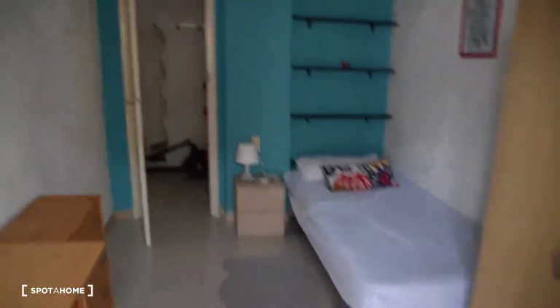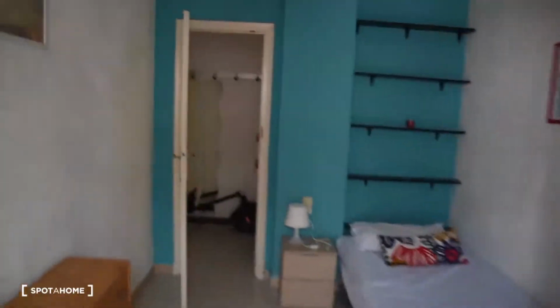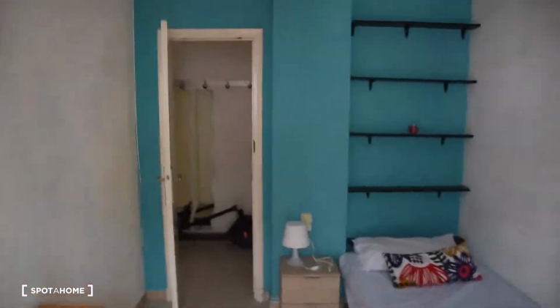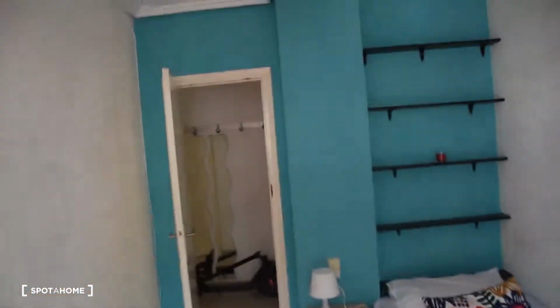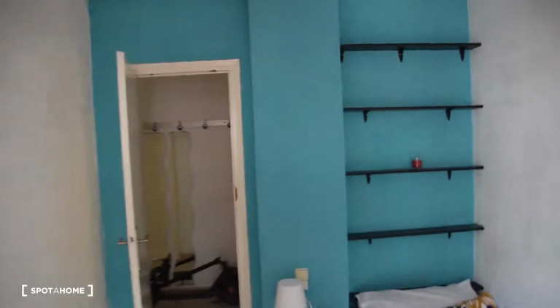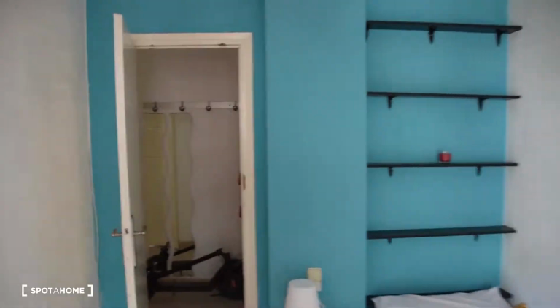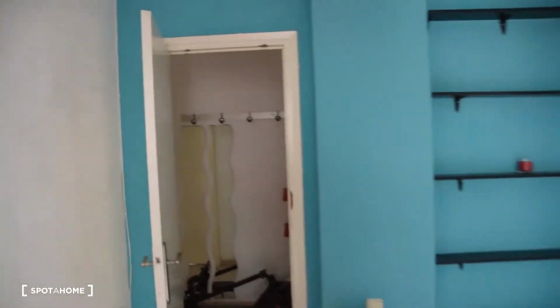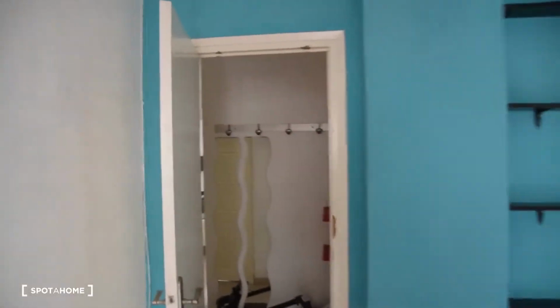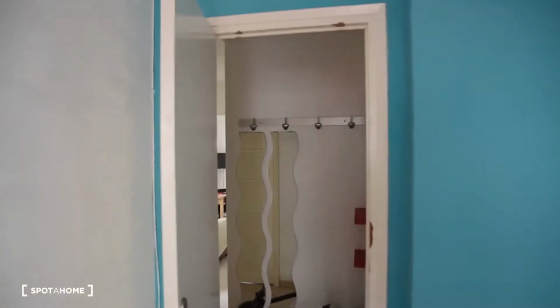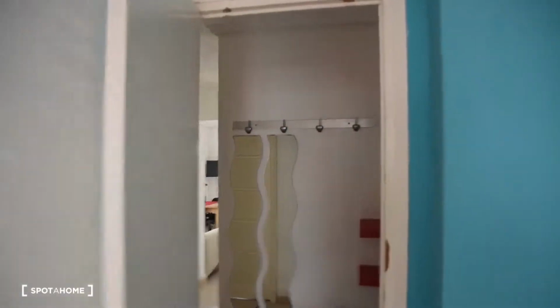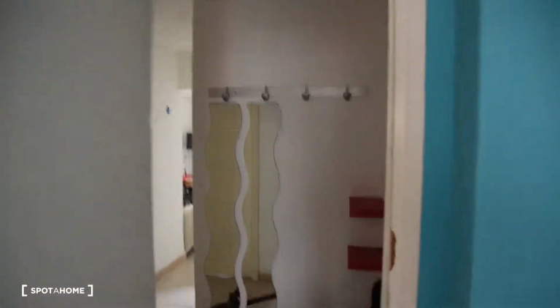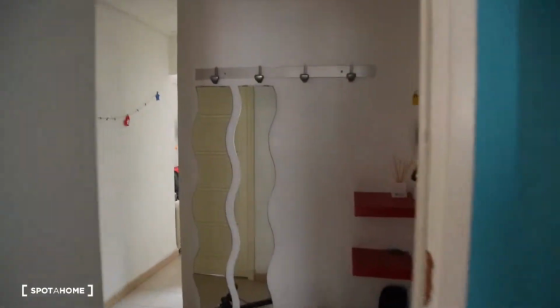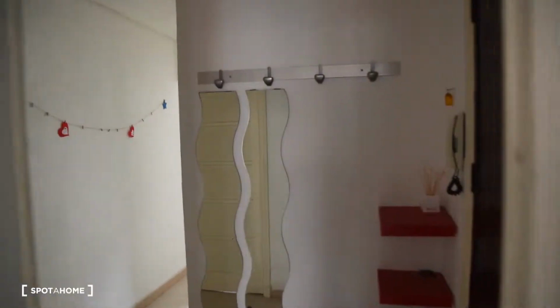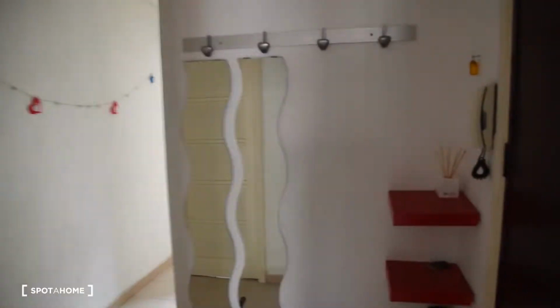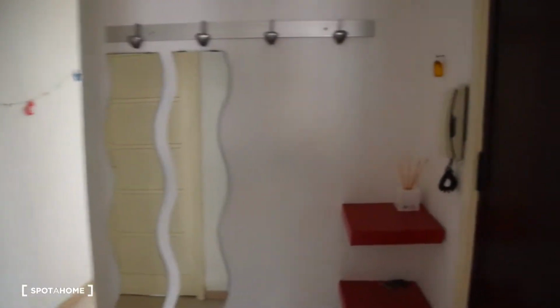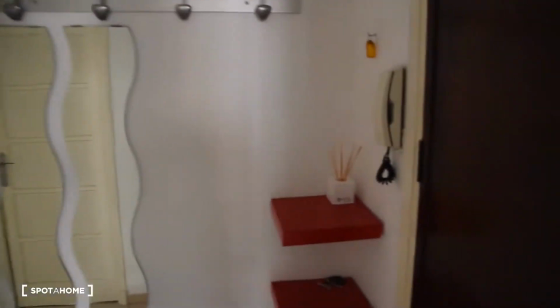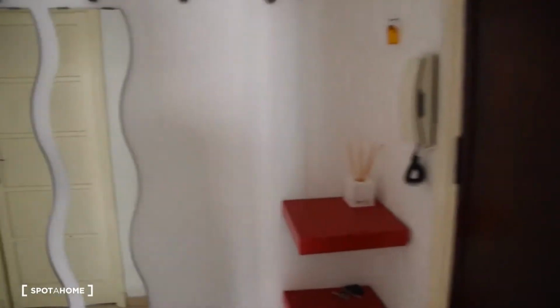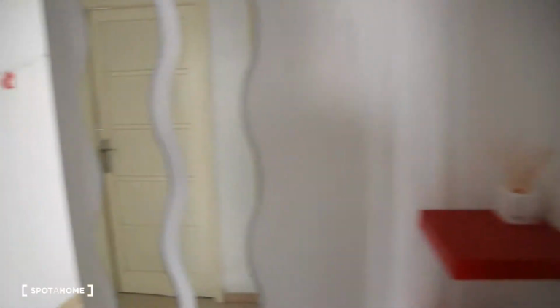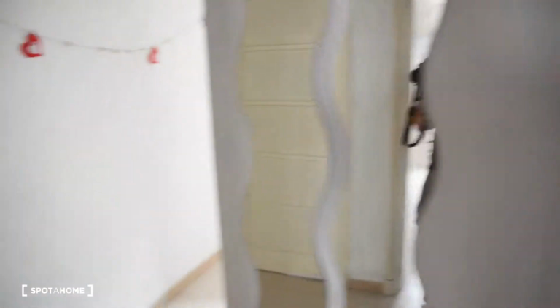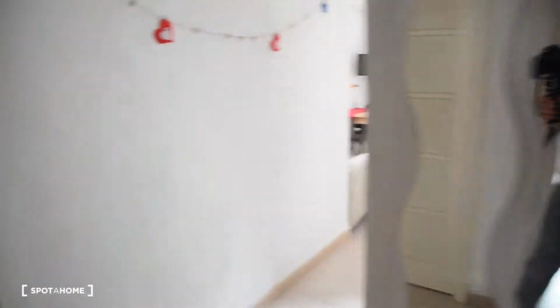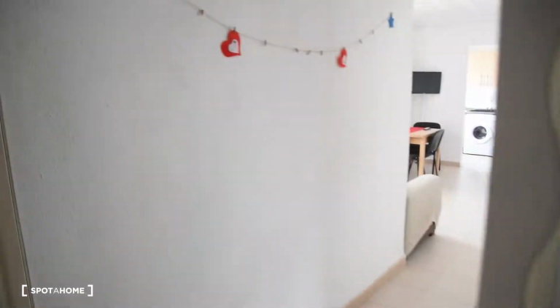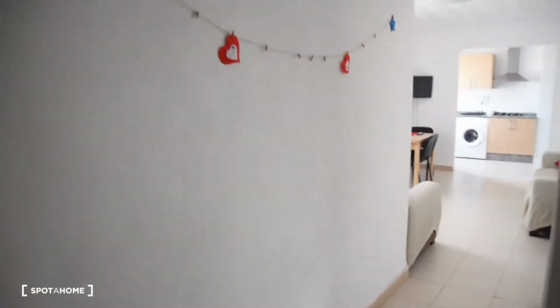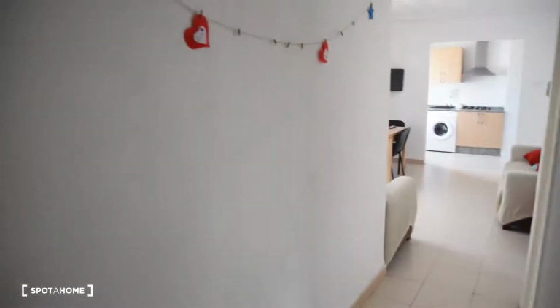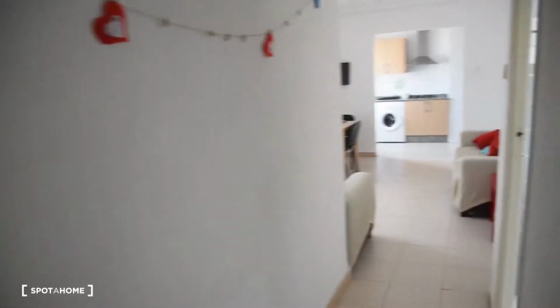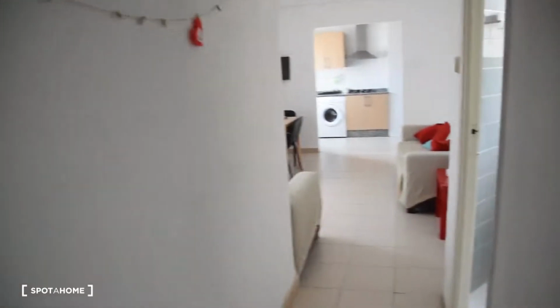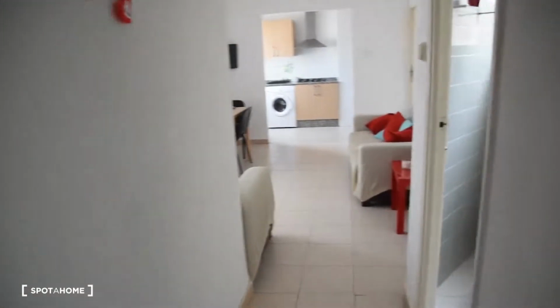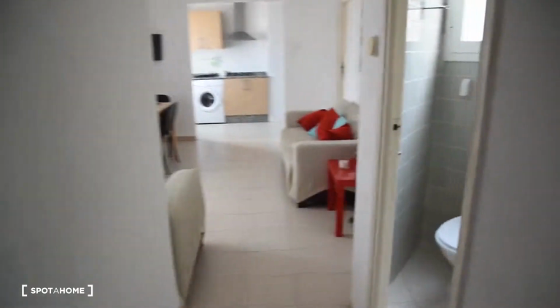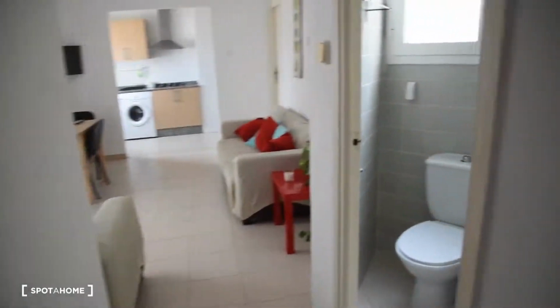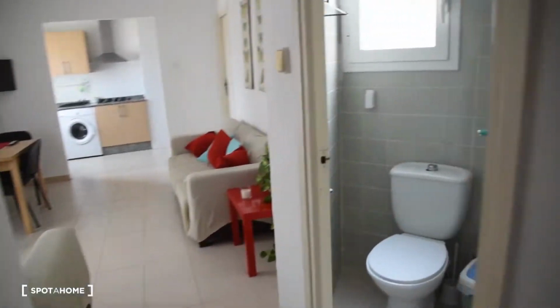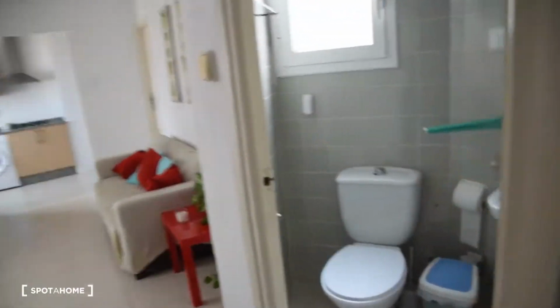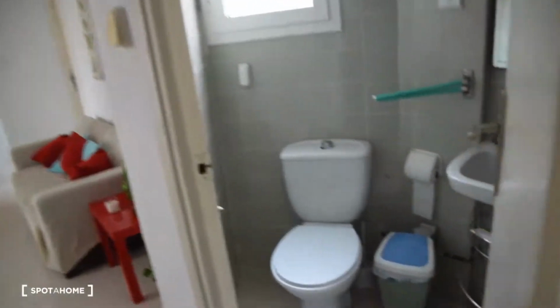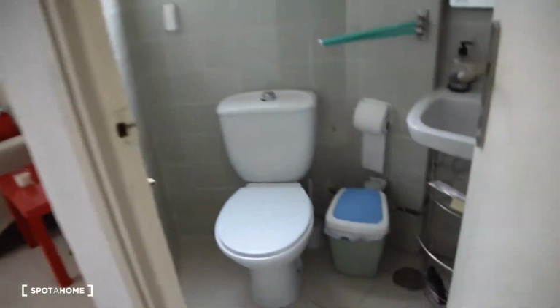Moving on, that was bedroom number one. We've got a corridor connecting the rest of the rooms, and next is the bathroom.